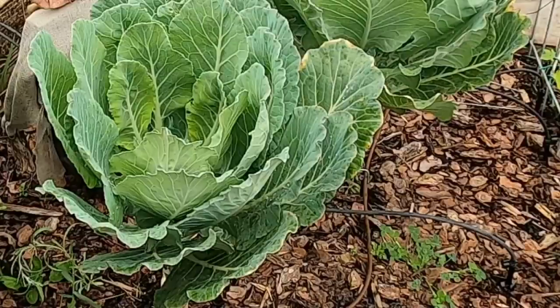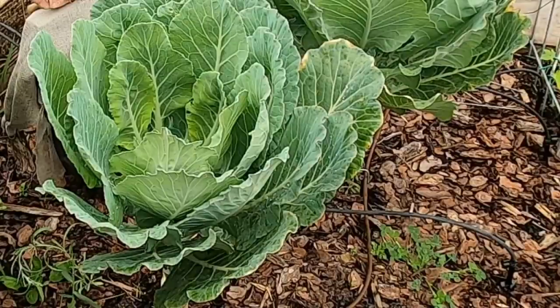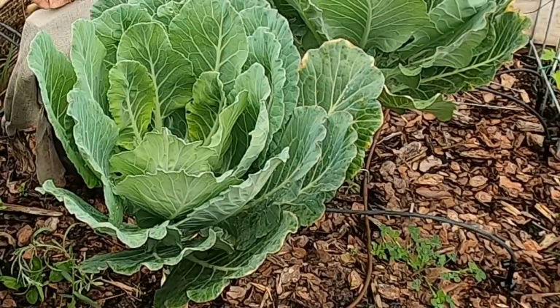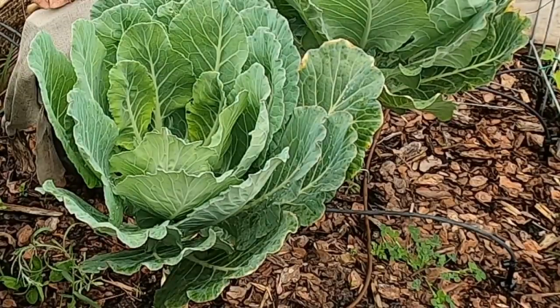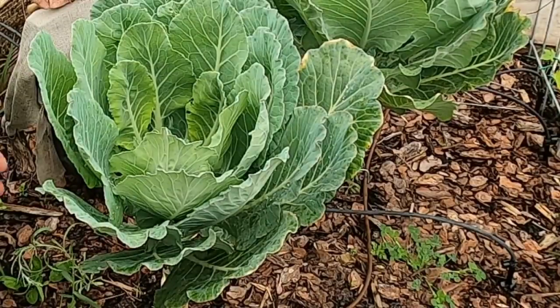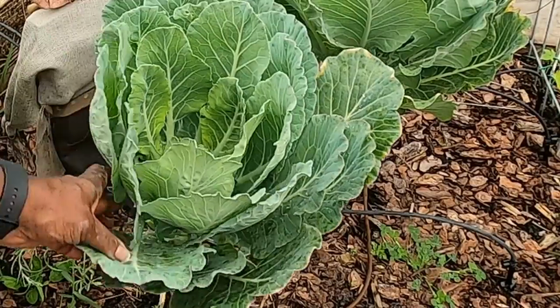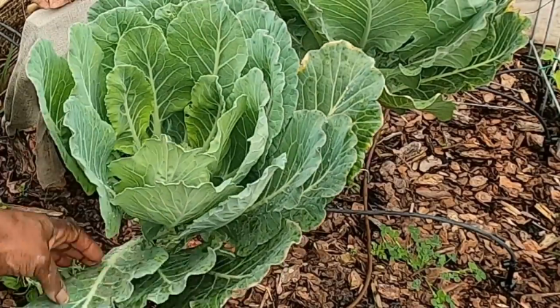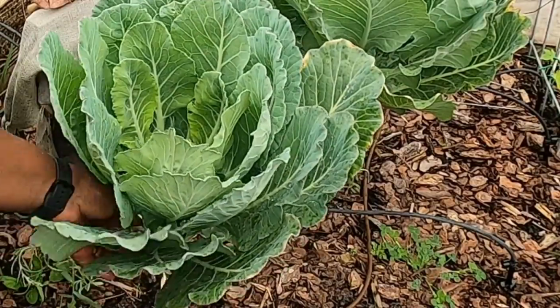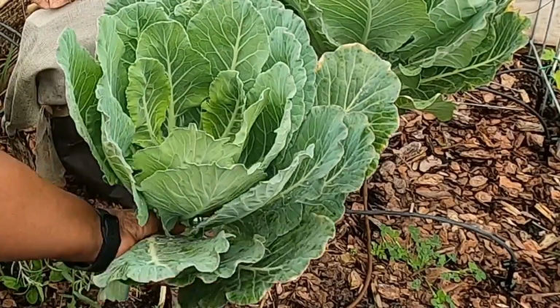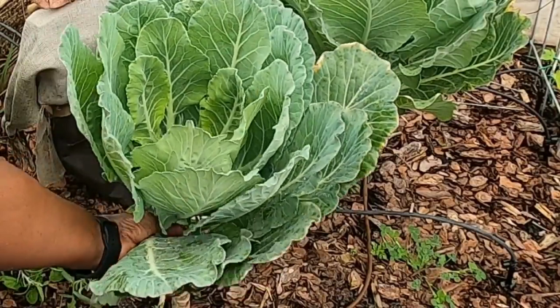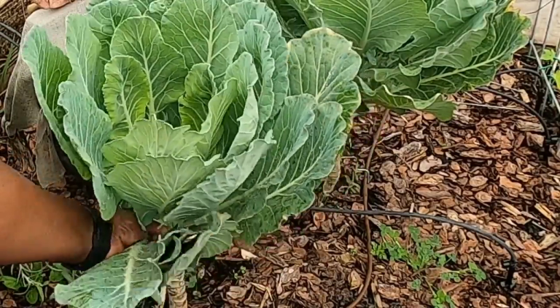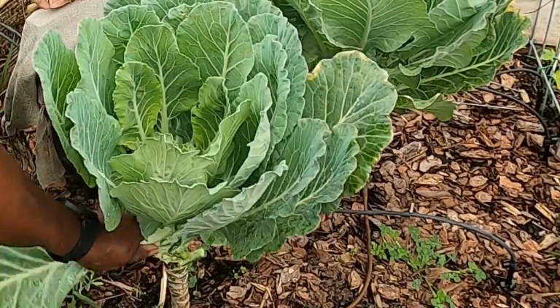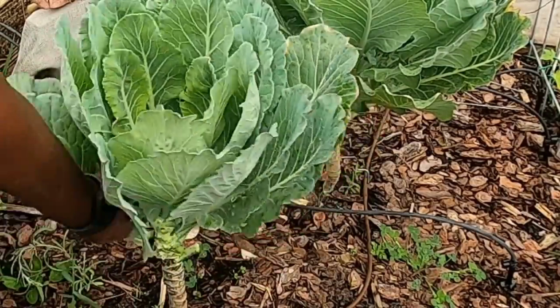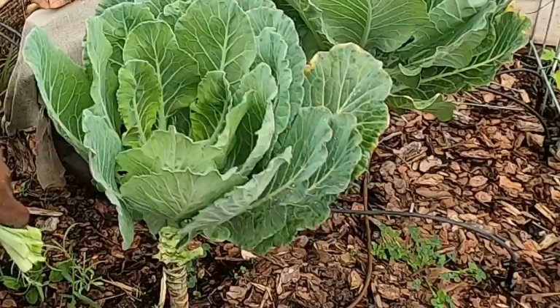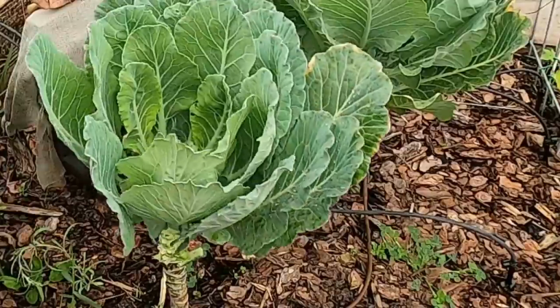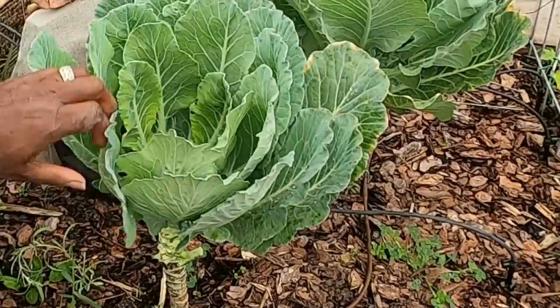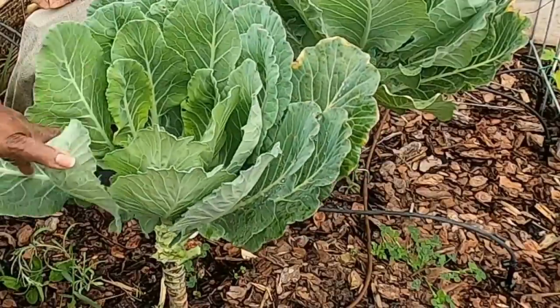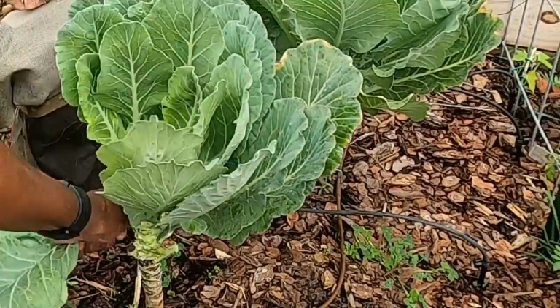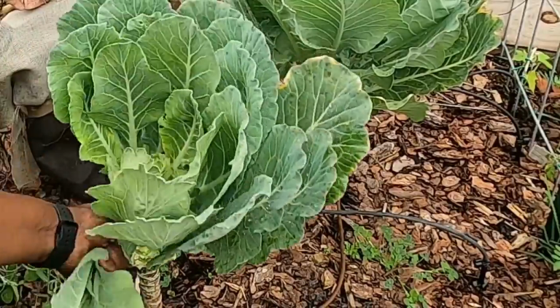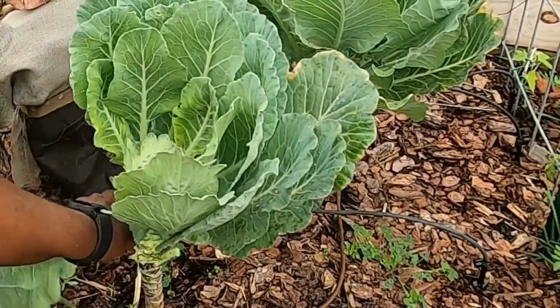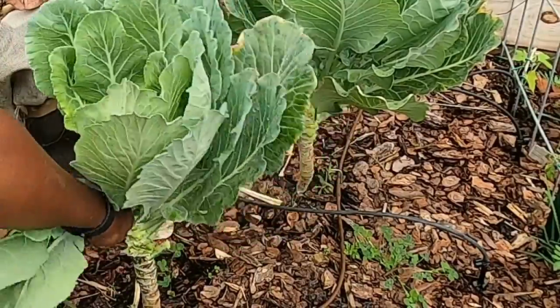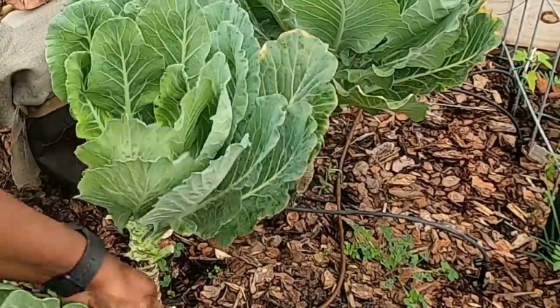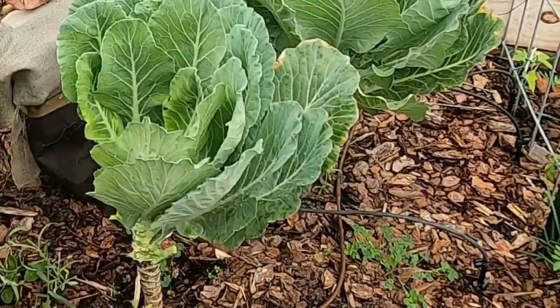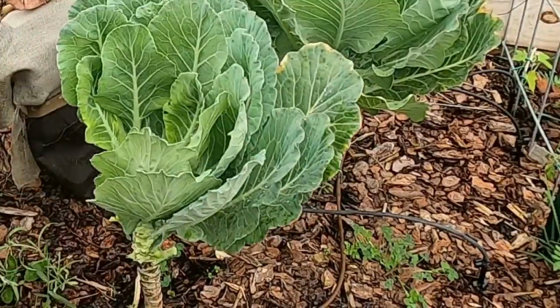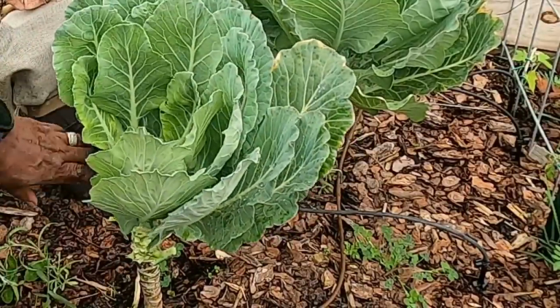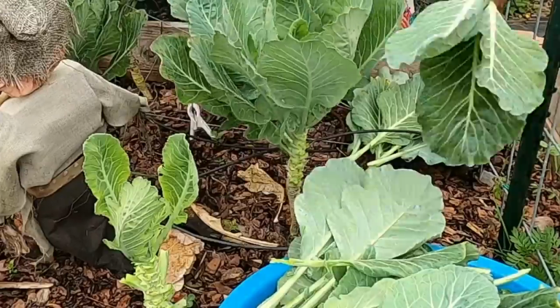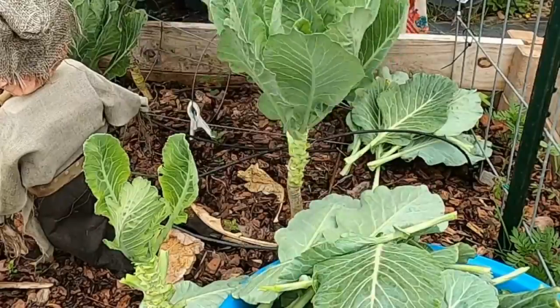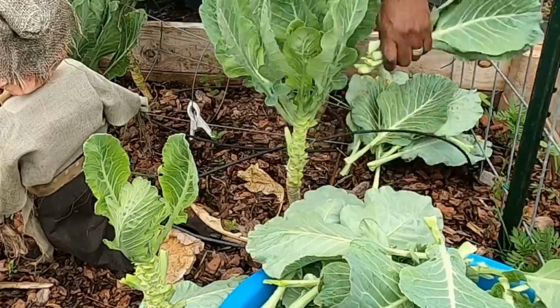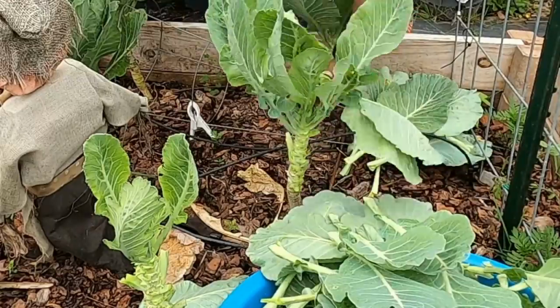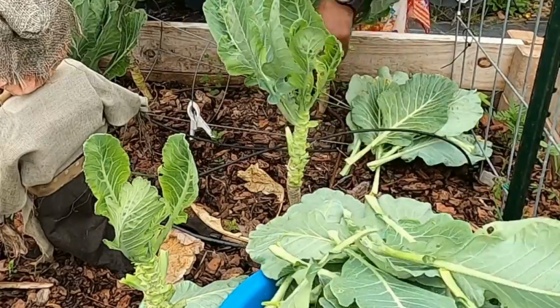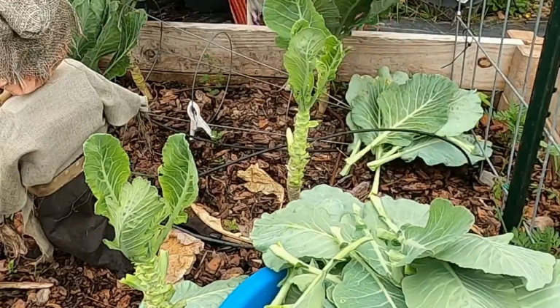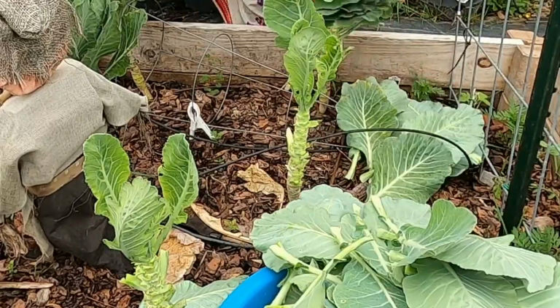To harvest, simply grip the base of the leaf near the stem and give it a gentle tug. The leaf should easily snap off. Be sure to leave the central growing point intact, as this will allow the plant to continue producing new leaves.